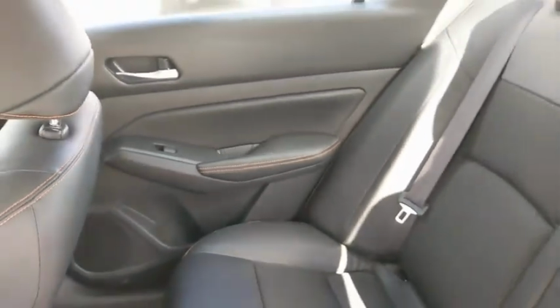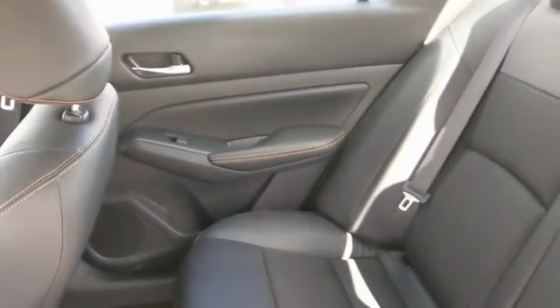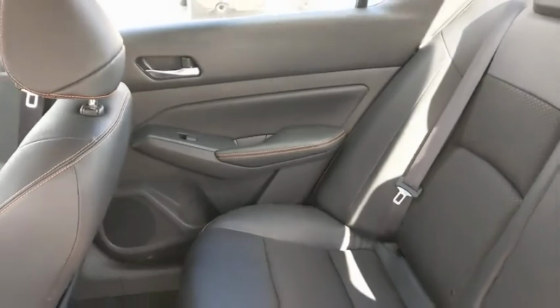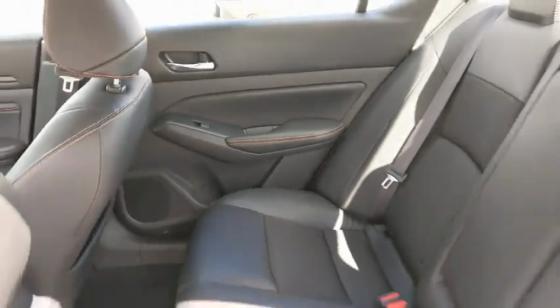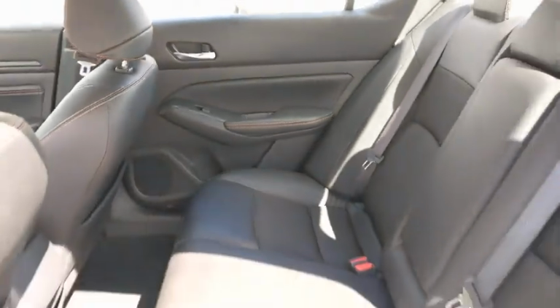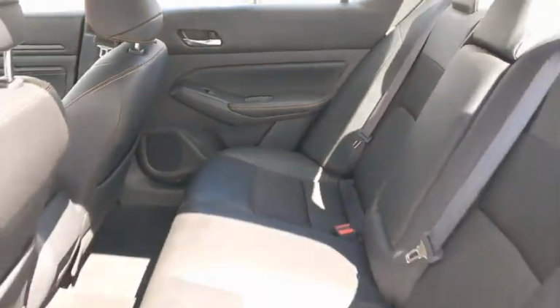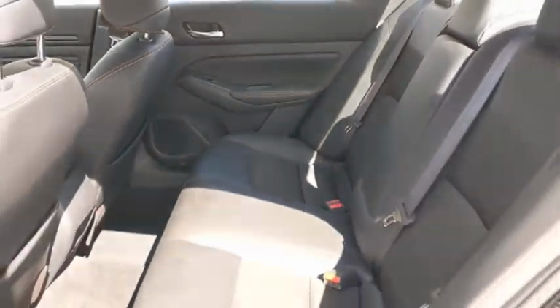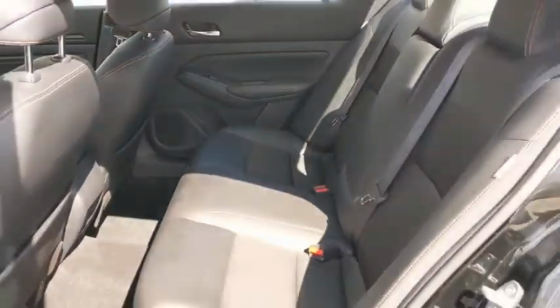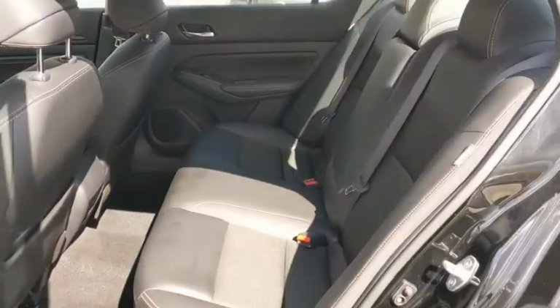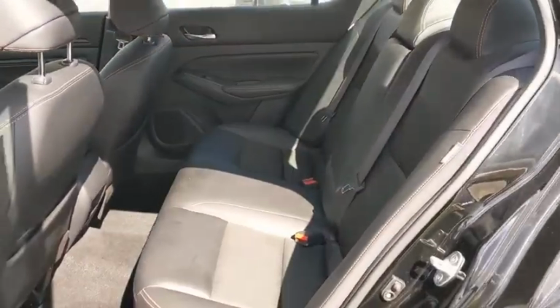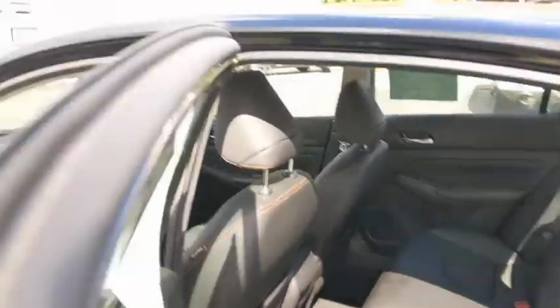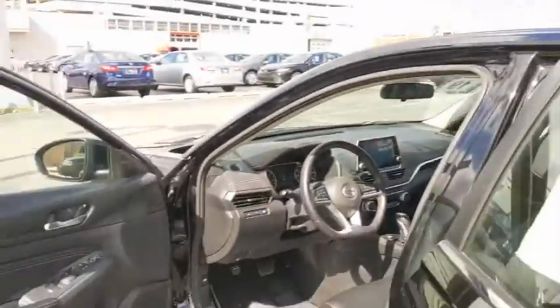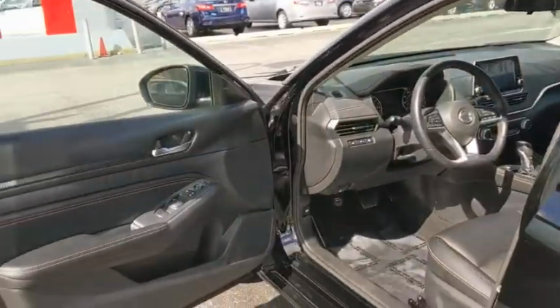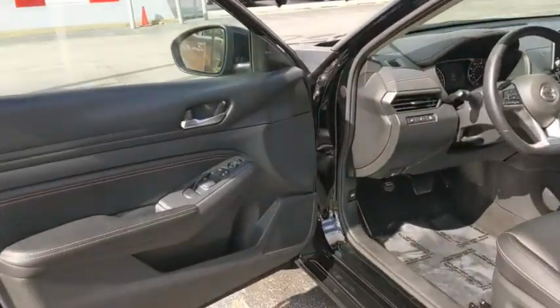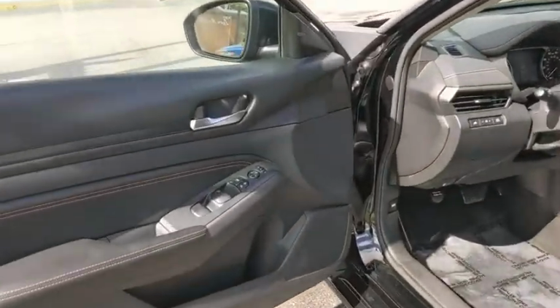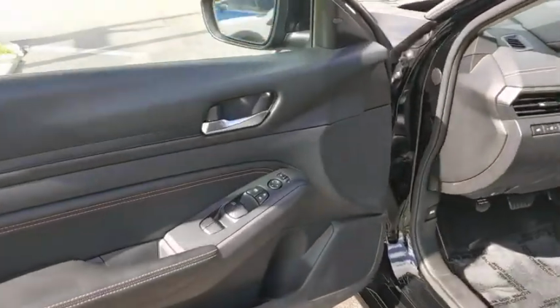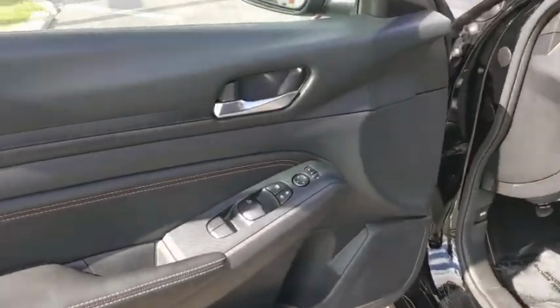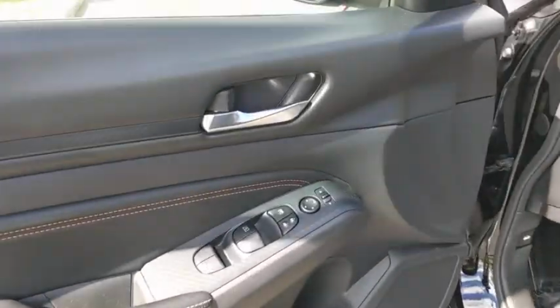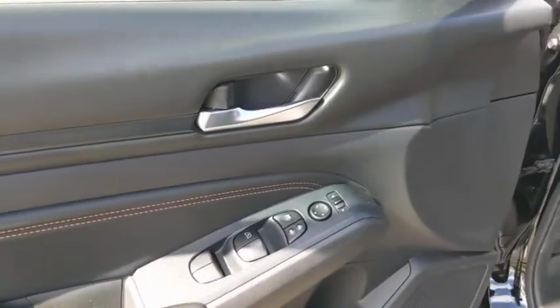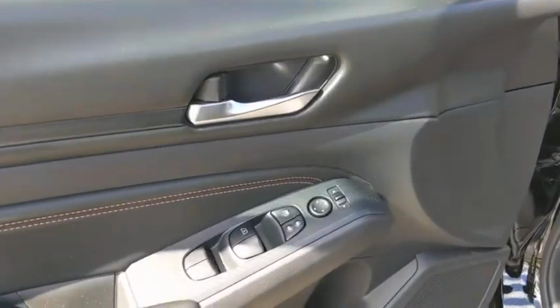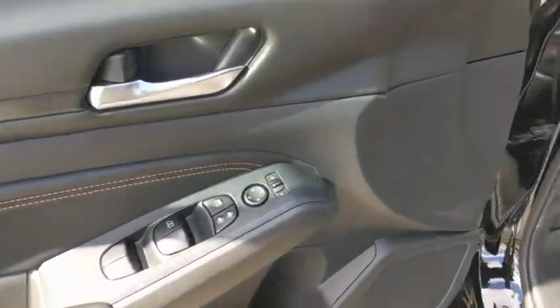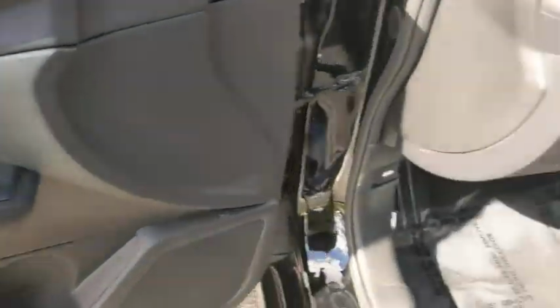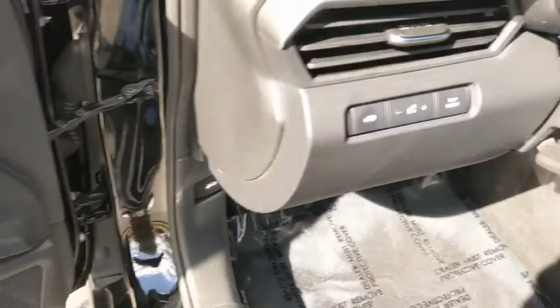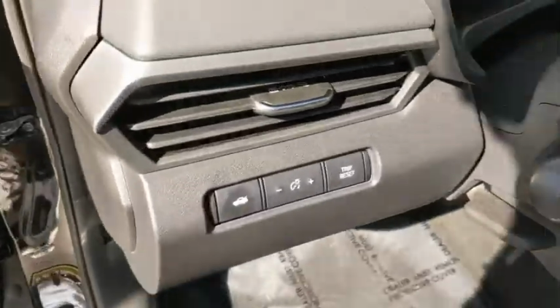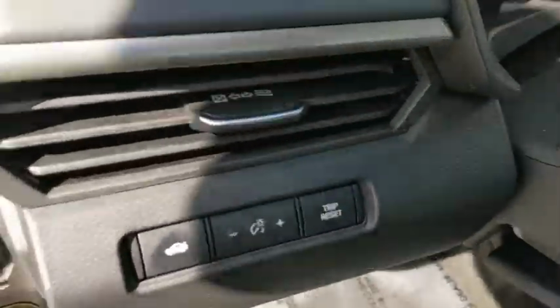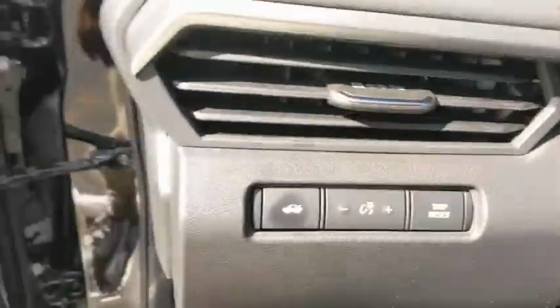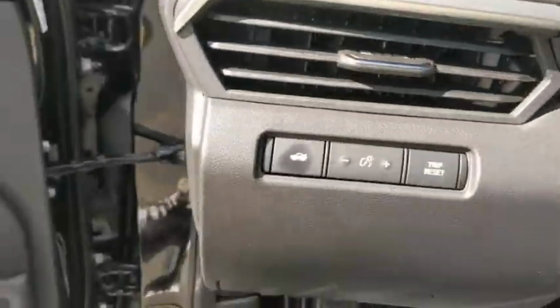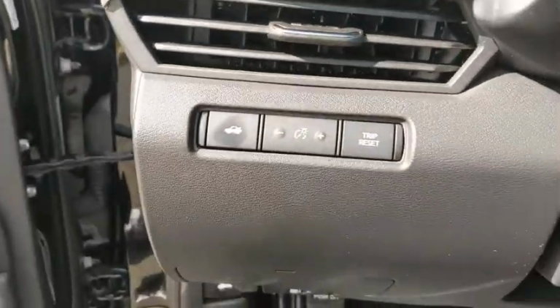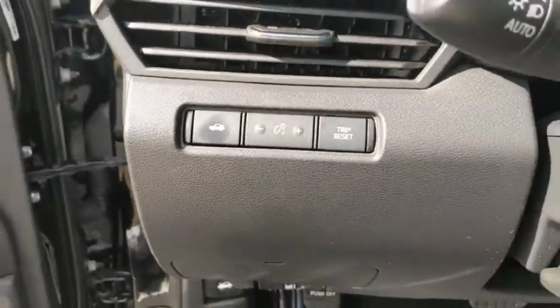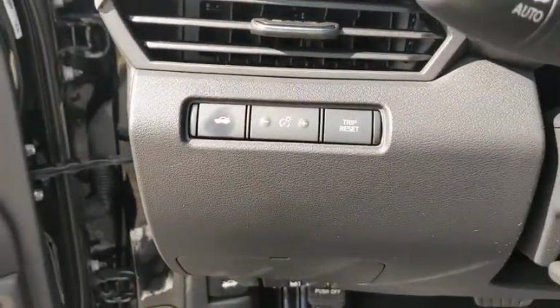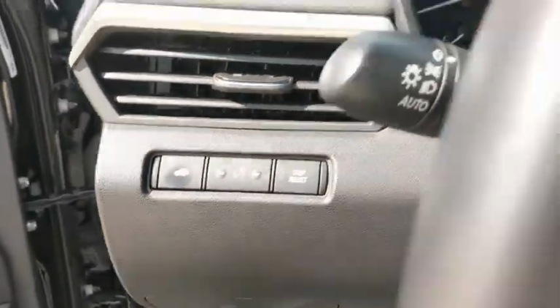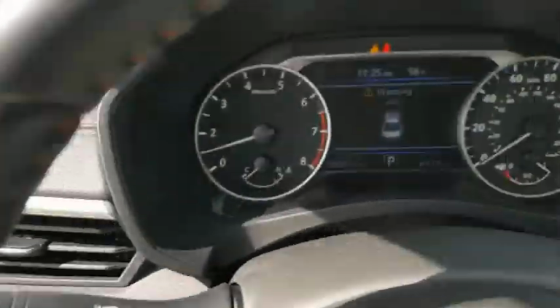This vehicle is Carfax certified one owner and qualifies for Carfax buy that guarantee. Come take a test drive today.